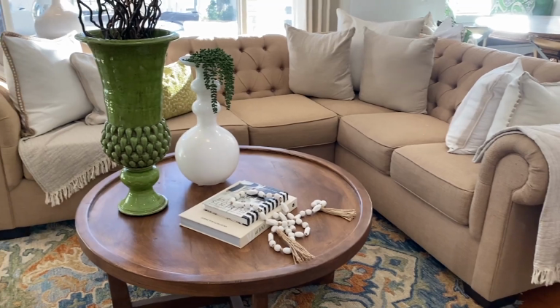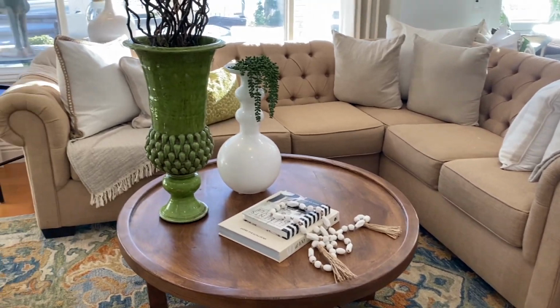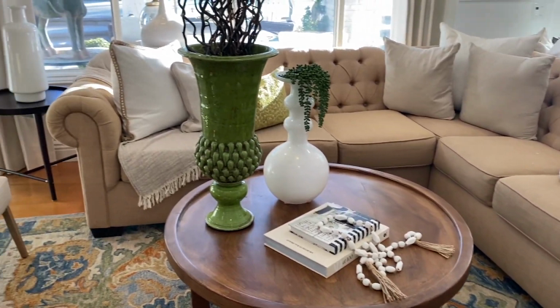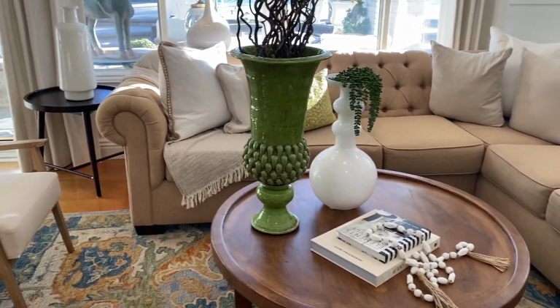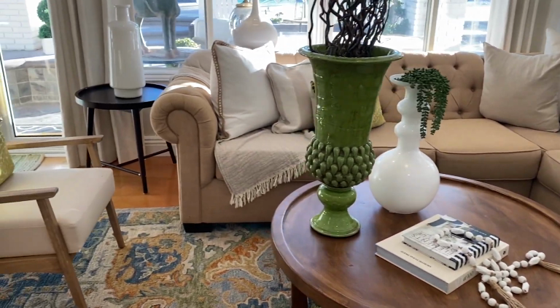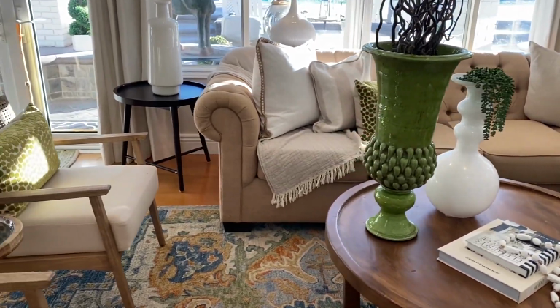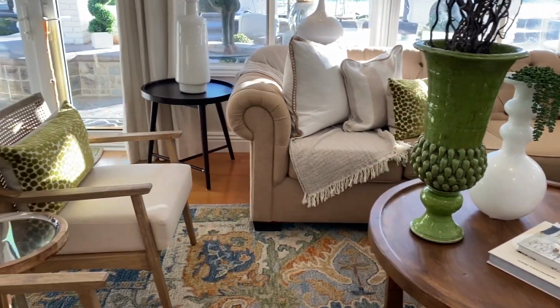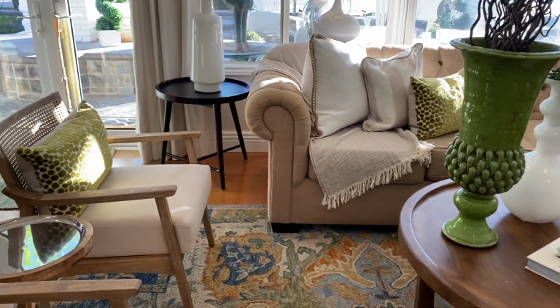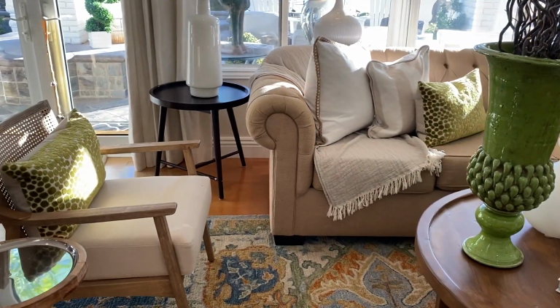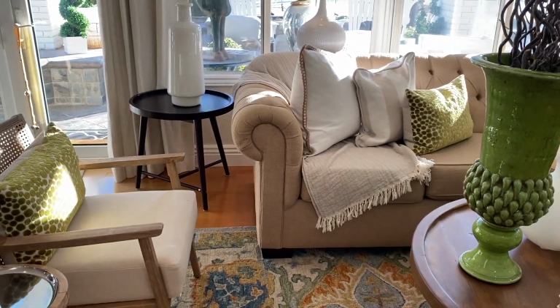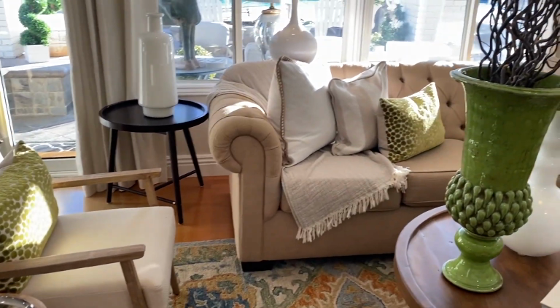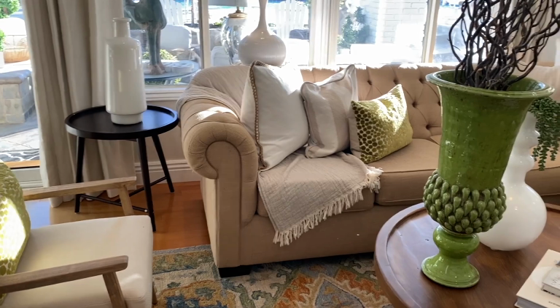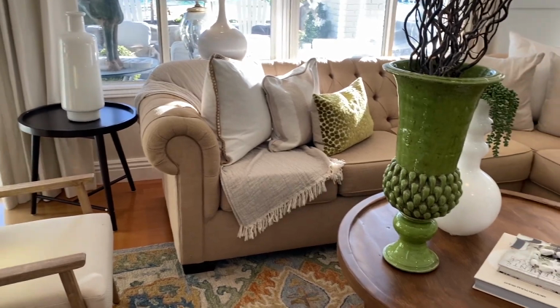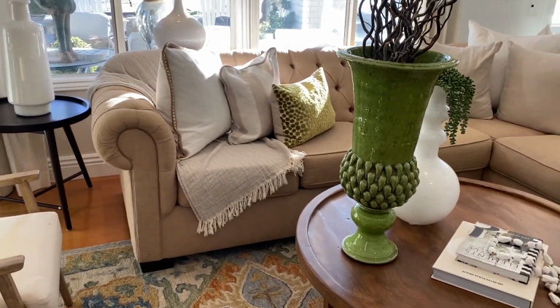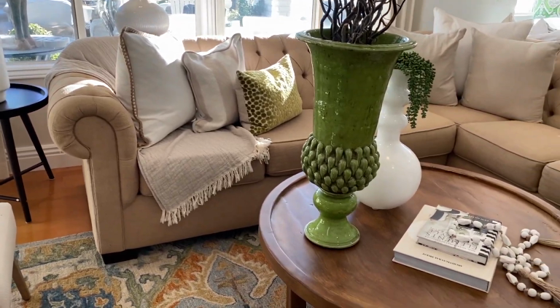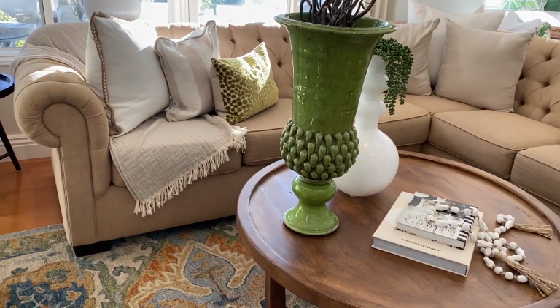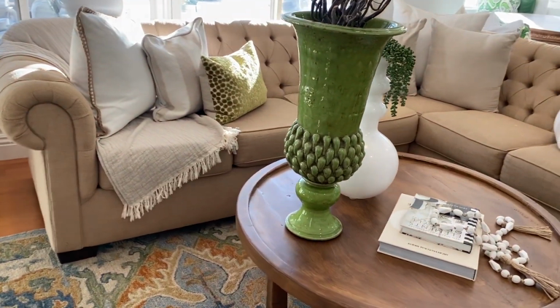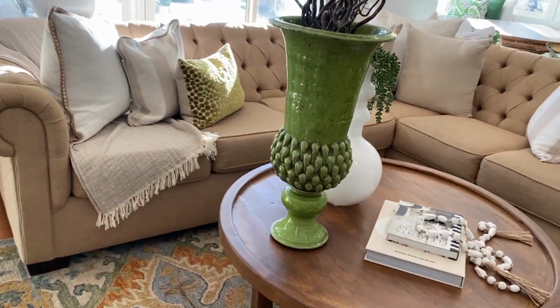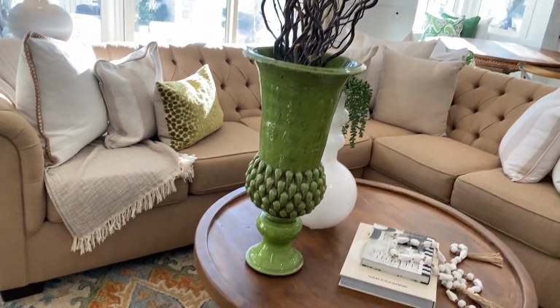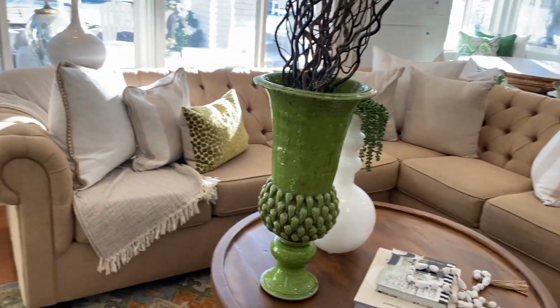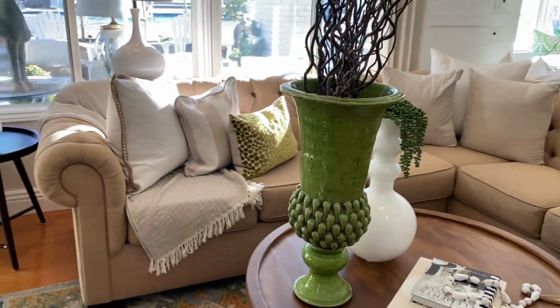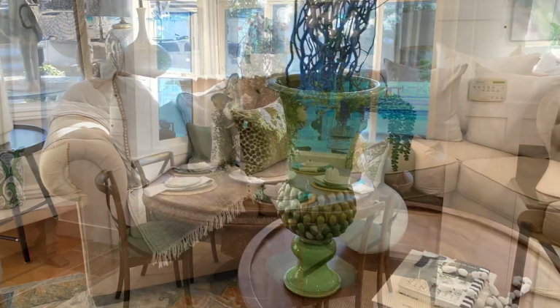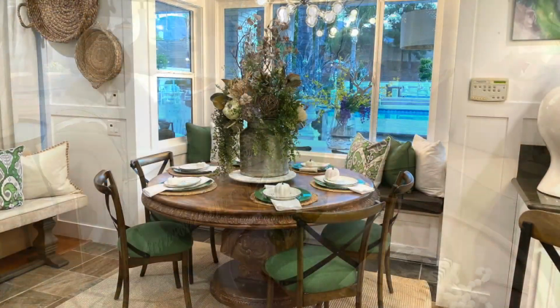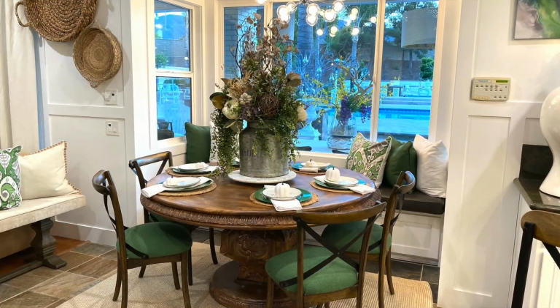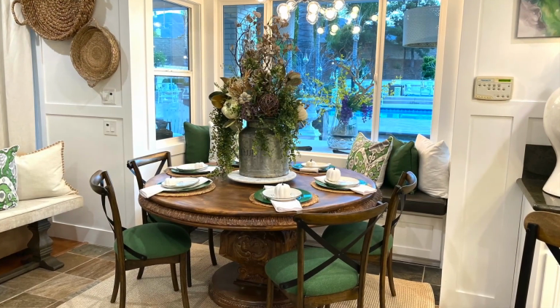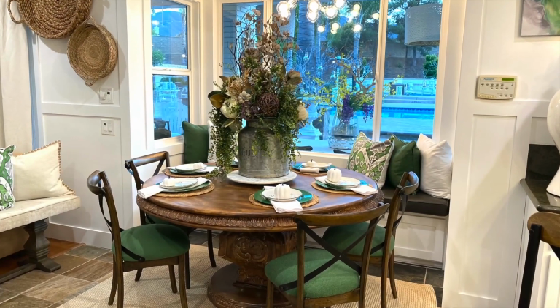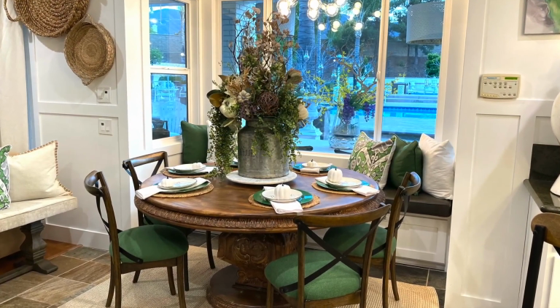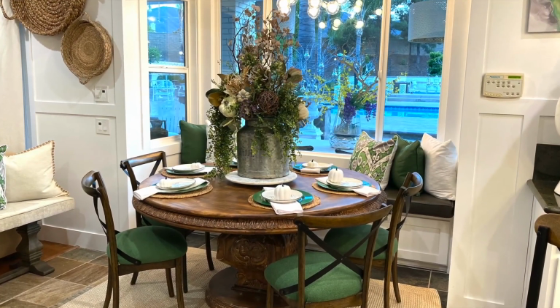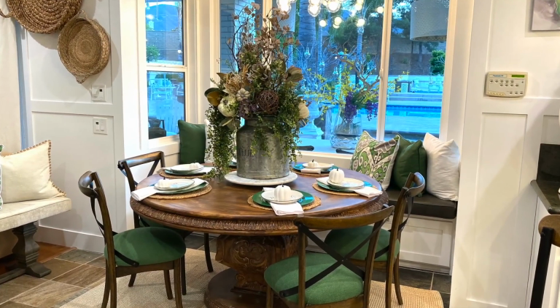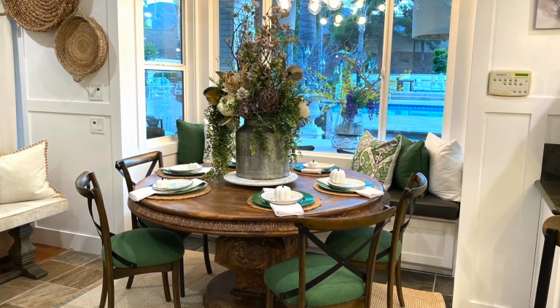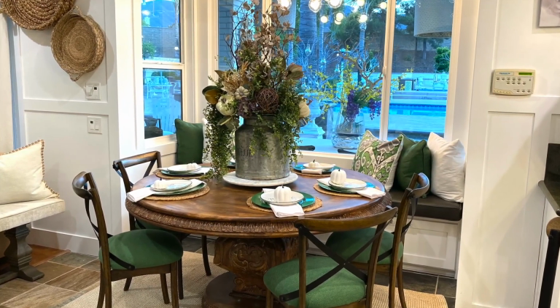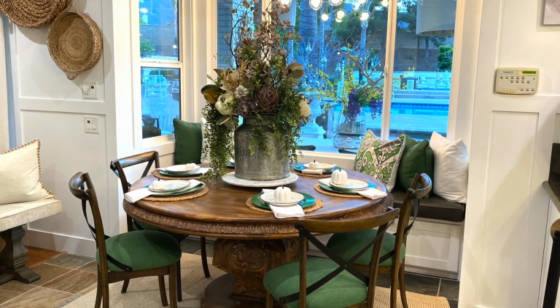Hi guys! Welcome back to Creating with Mimi. Today's video is all about how we can take our old dated furniture, give it a new fresh coat of paint, and make it look like this. I can't wait to get started. Let's go!